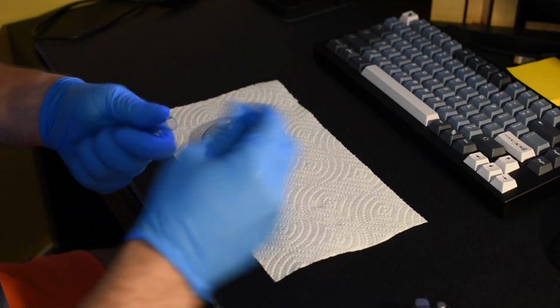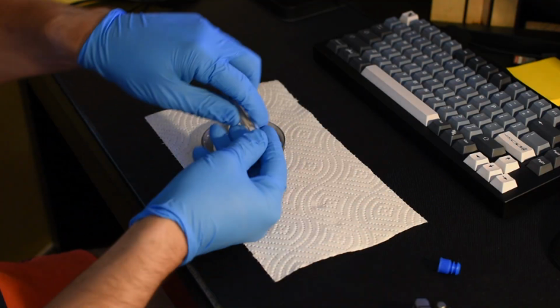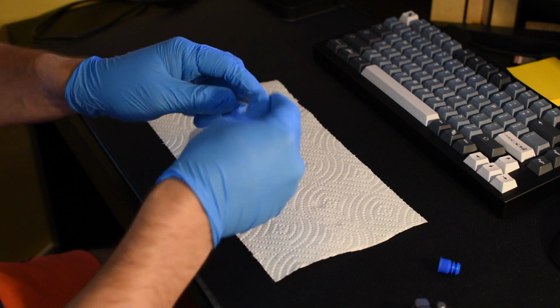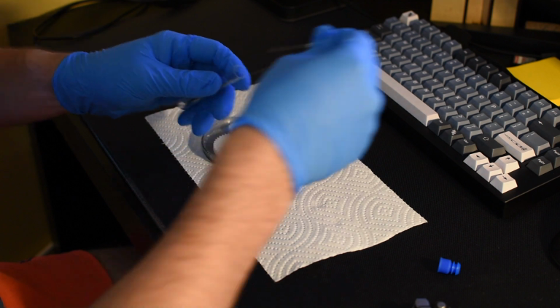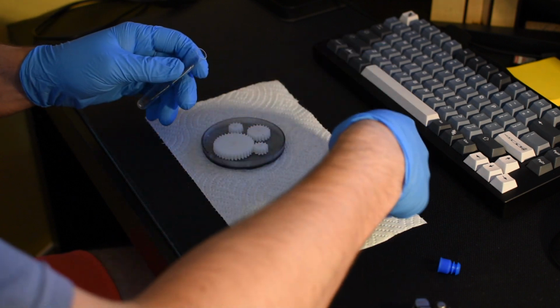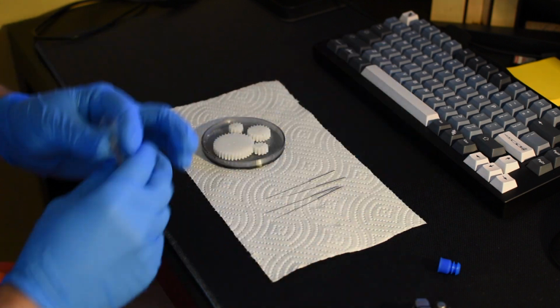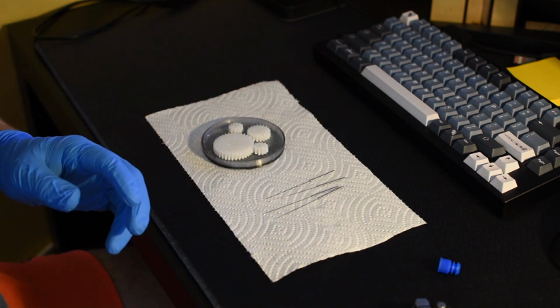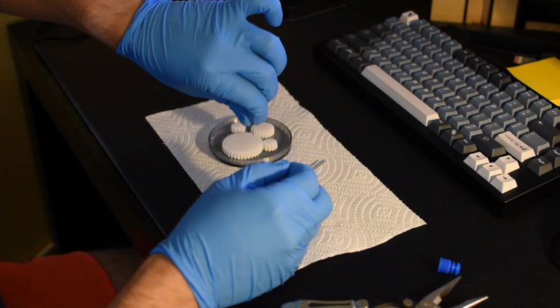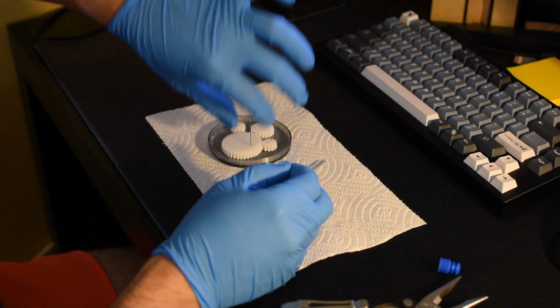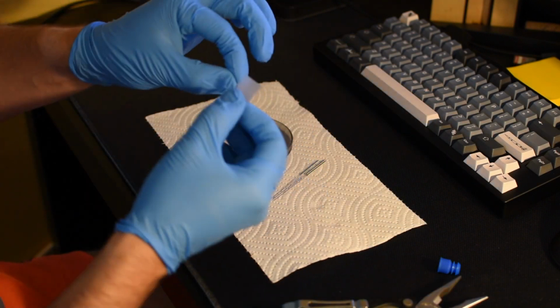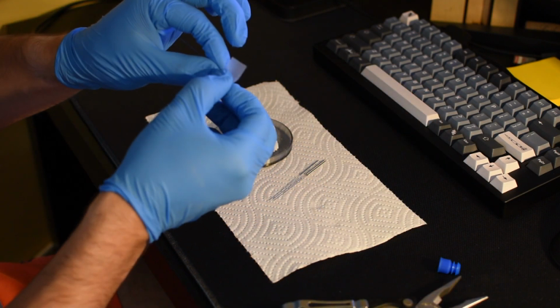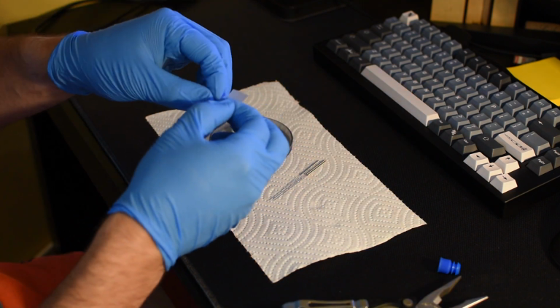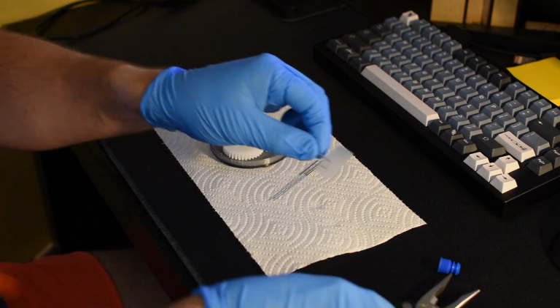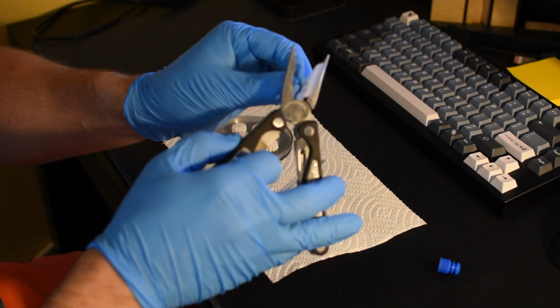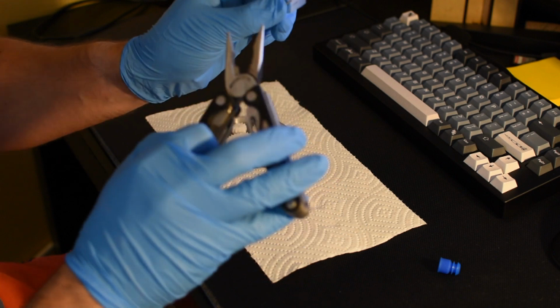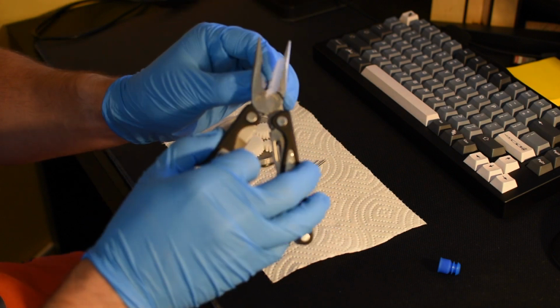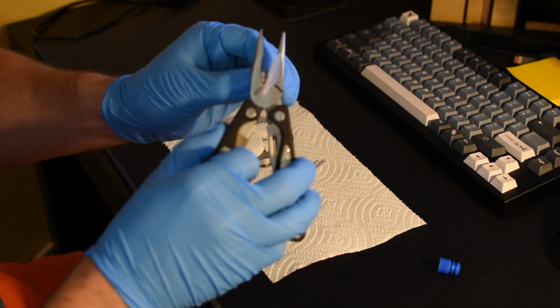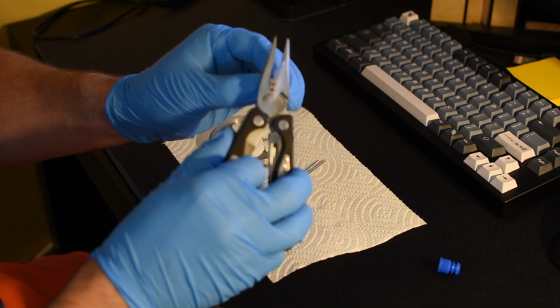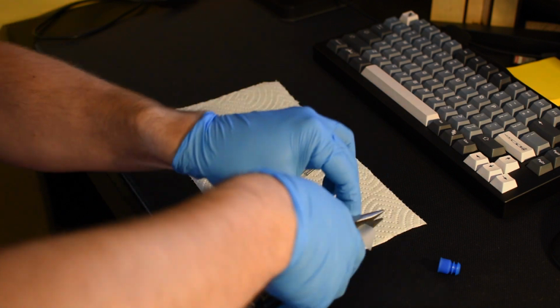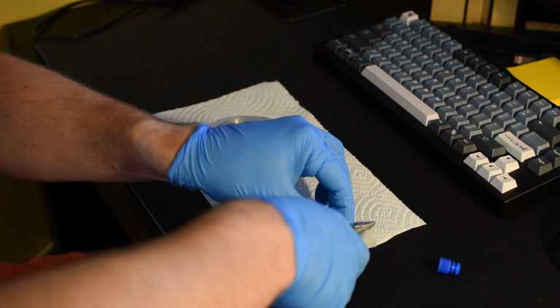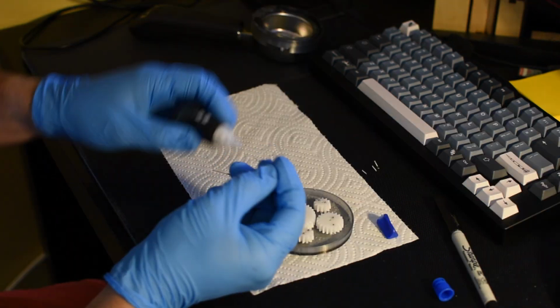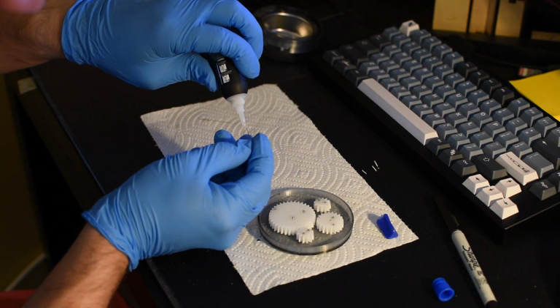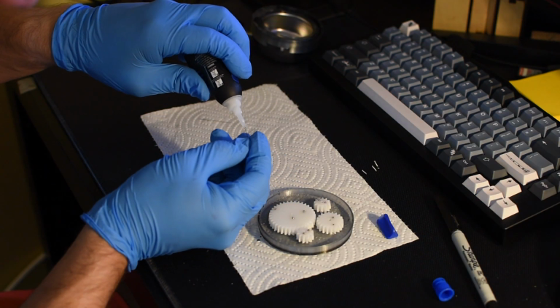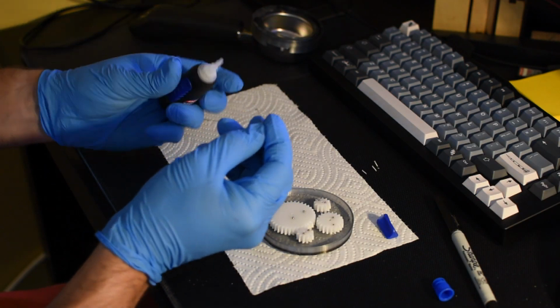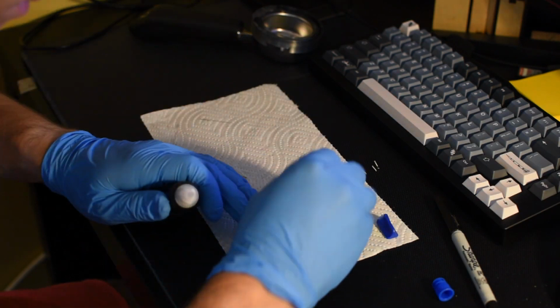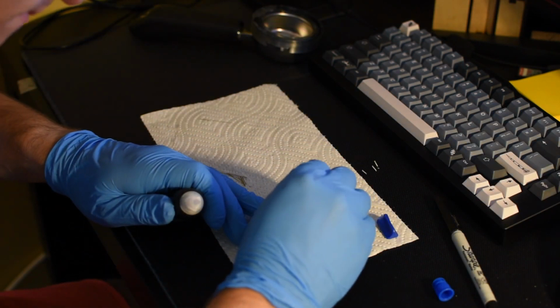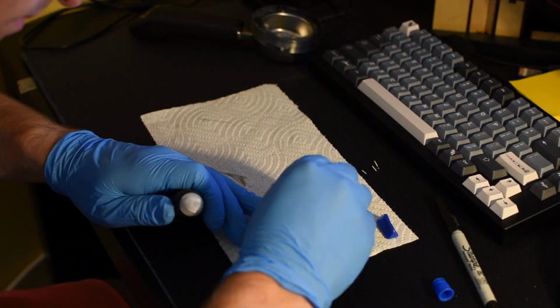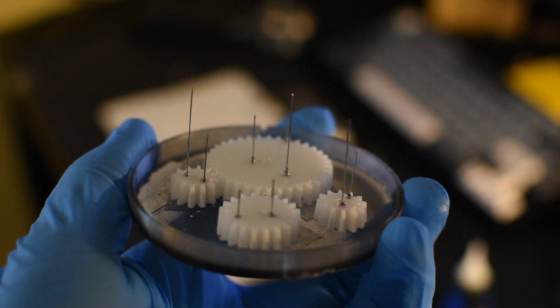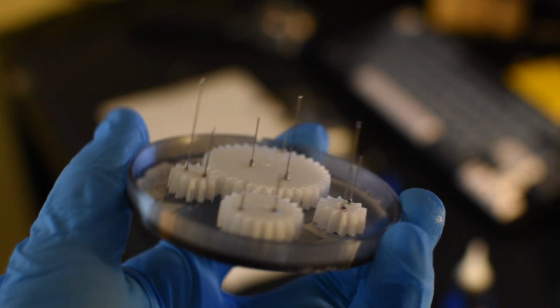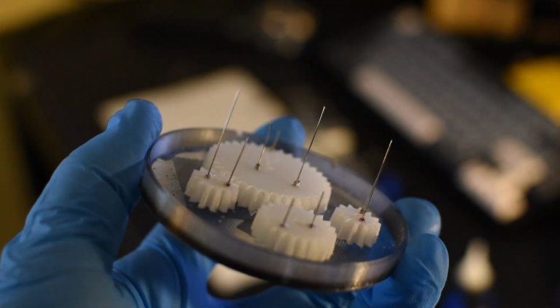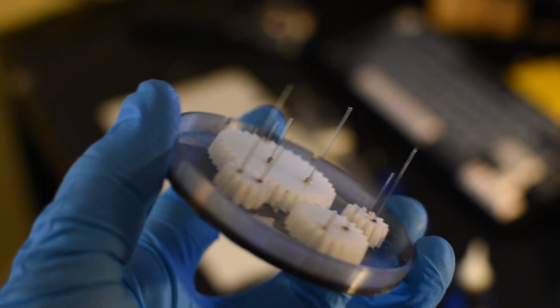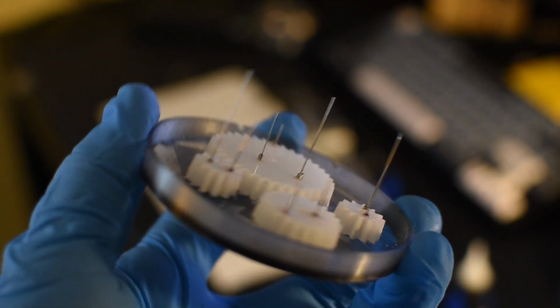Once the top housing was assembled, the needles were ready to be installed. Using wire cutters, the needles were cut to size. The needles were purchased through Amazon.com. After being cut to size, the pieces were super glued to the gears. The top housing was completed.